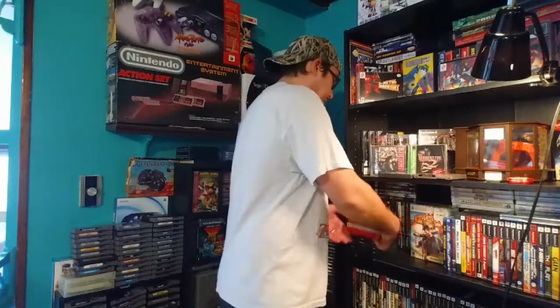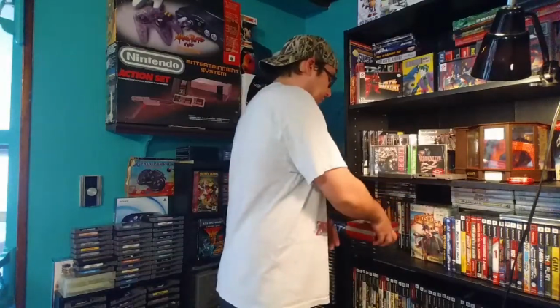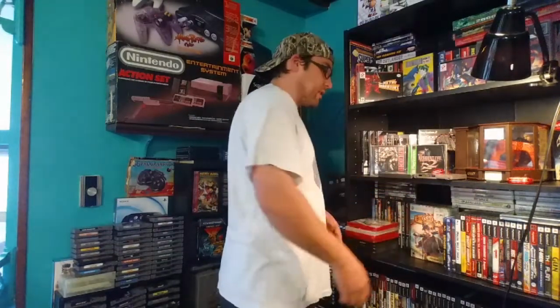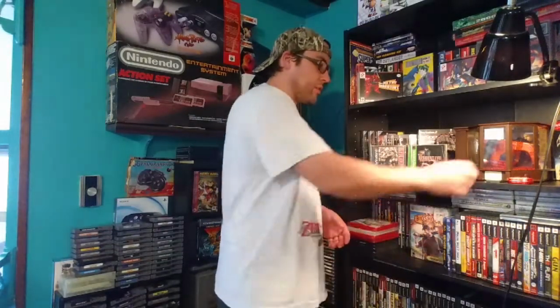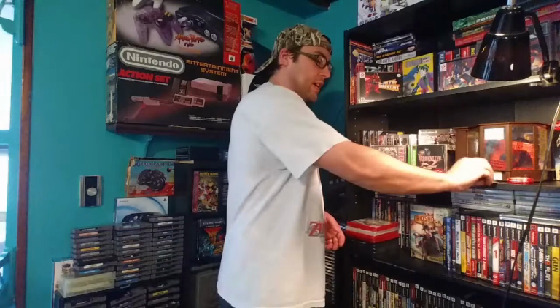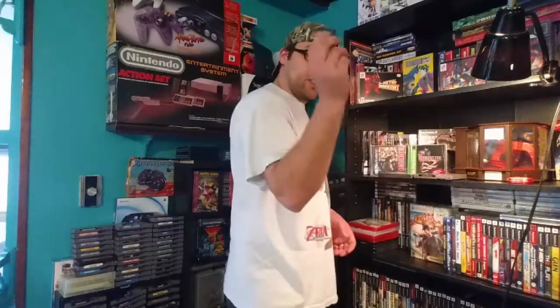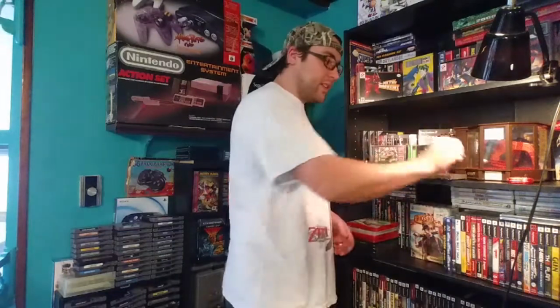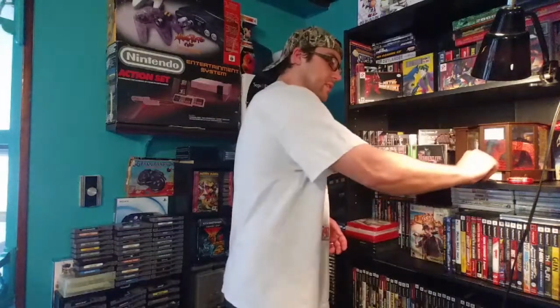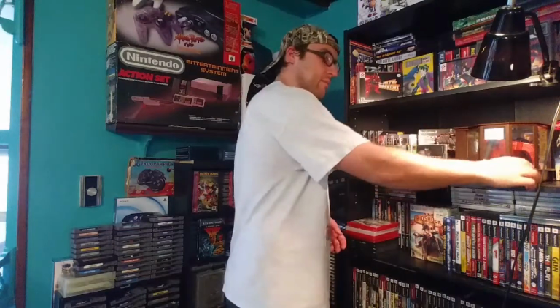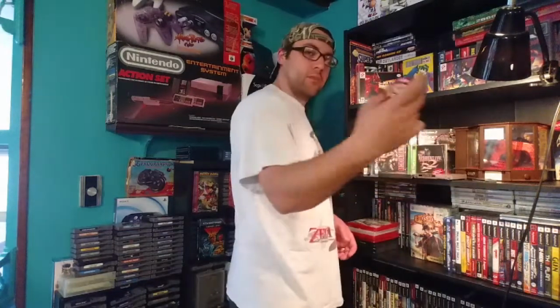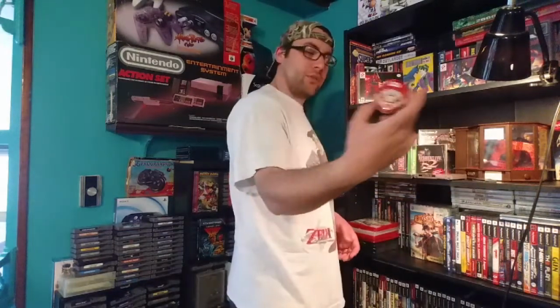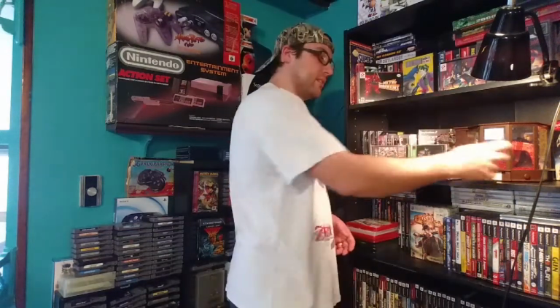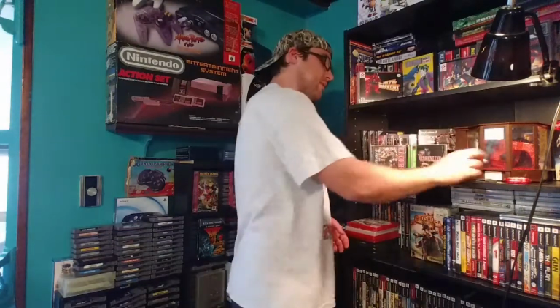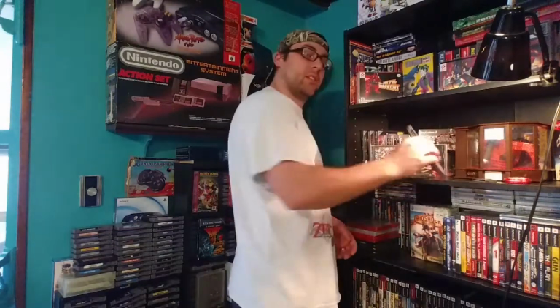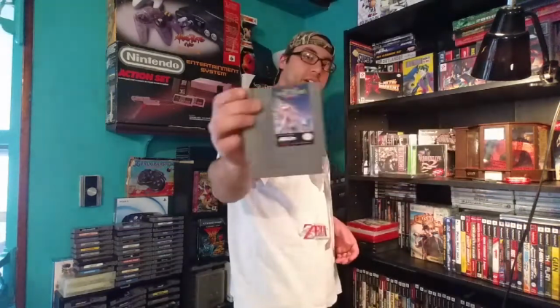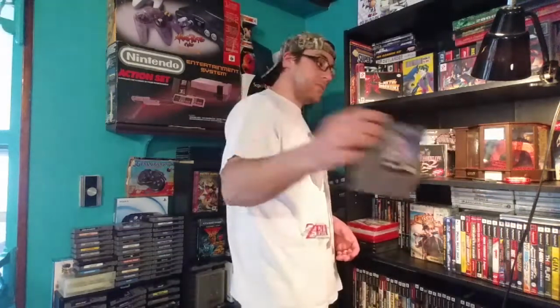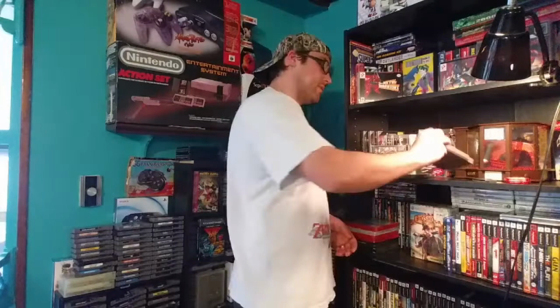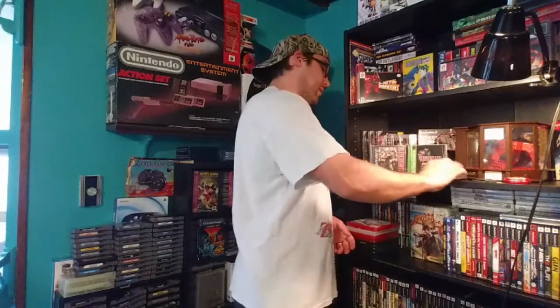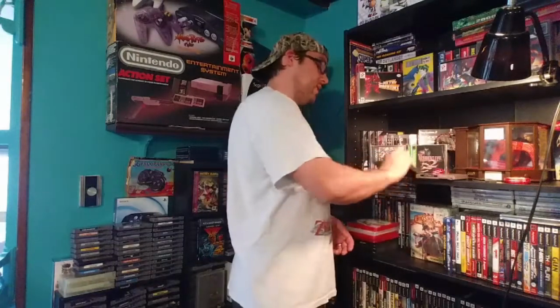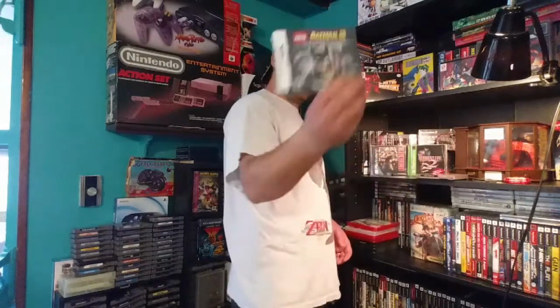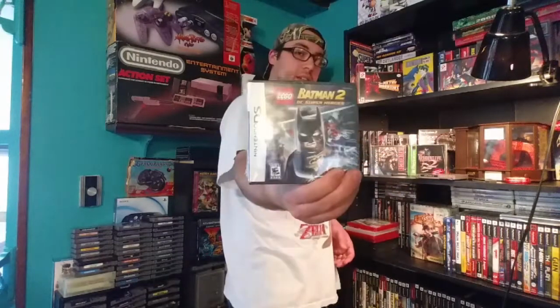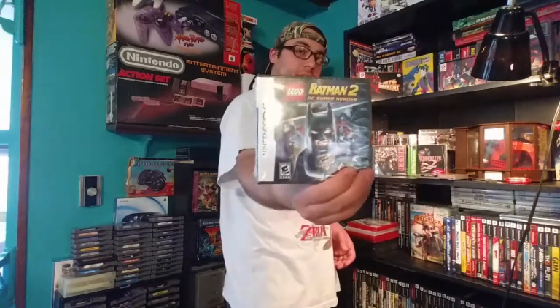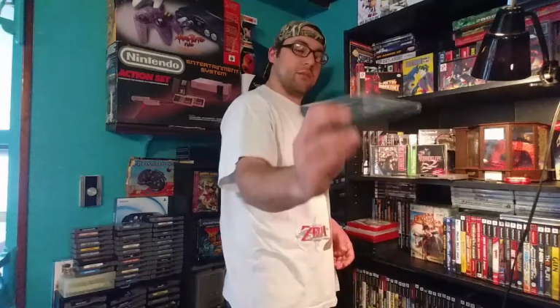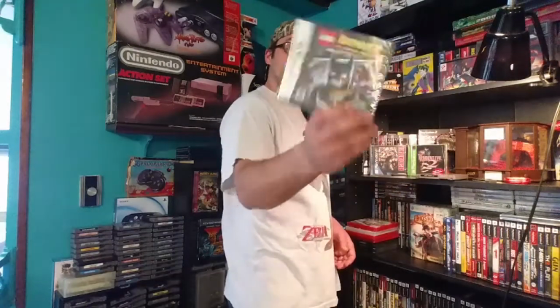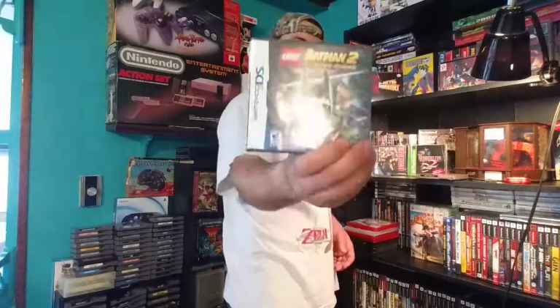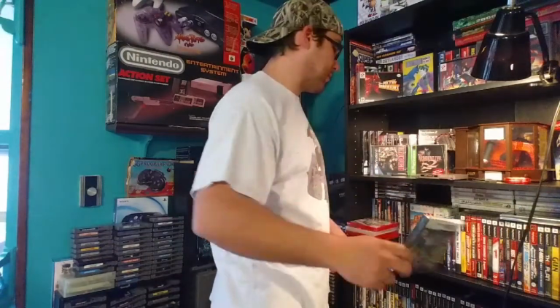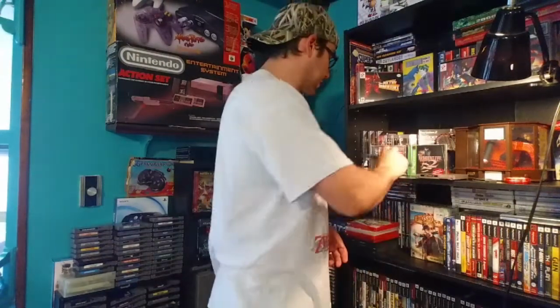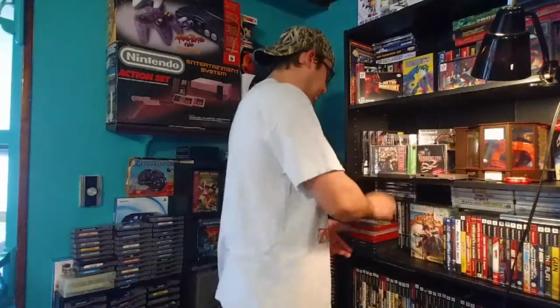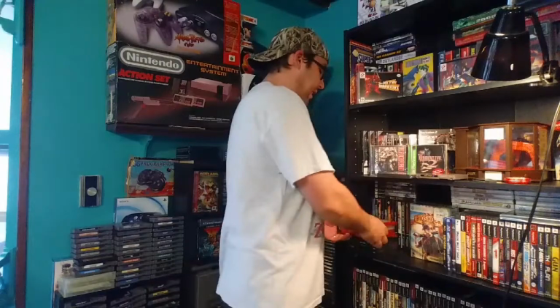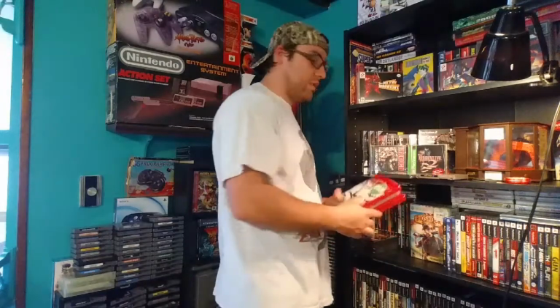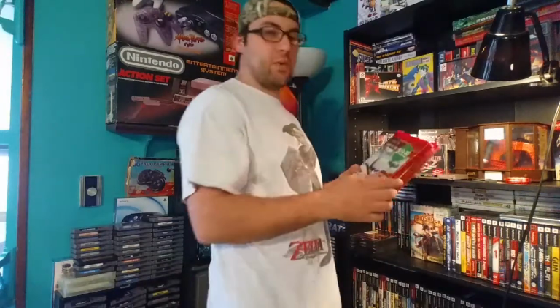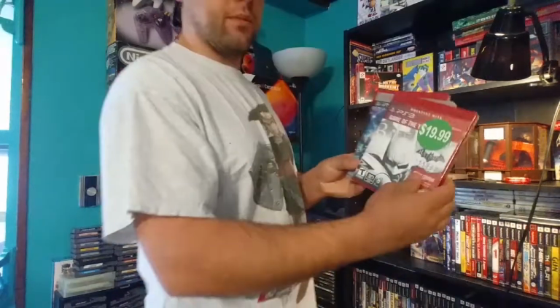So that is the prizes. I'll go over it one more time: Yoshi's Island, Mario candy, Double Dragon 2, Batman 2 — forgot the name of it for a second — and one of these four games.